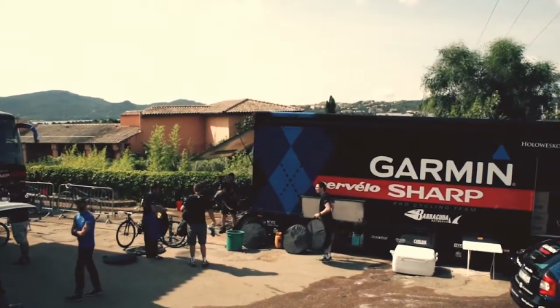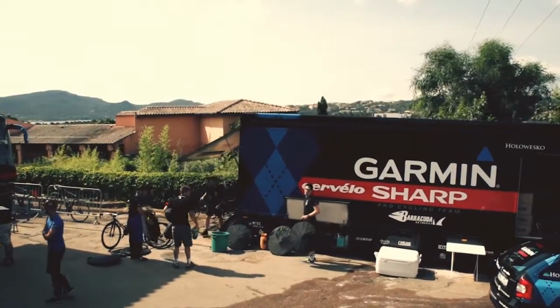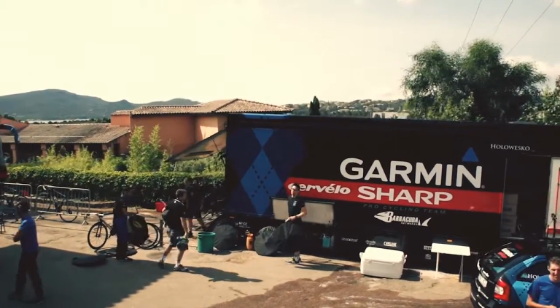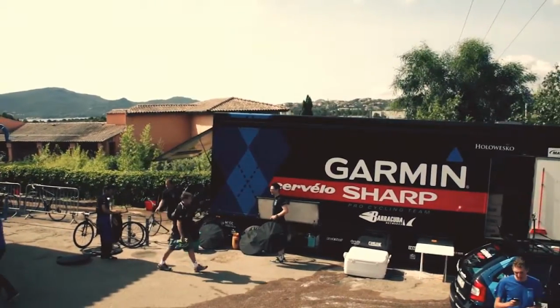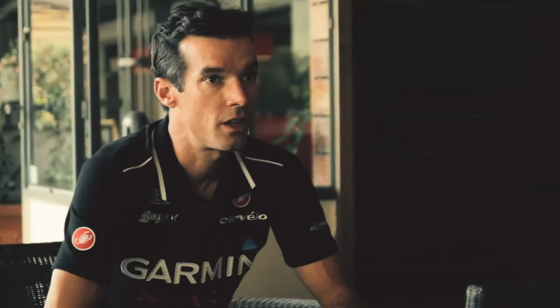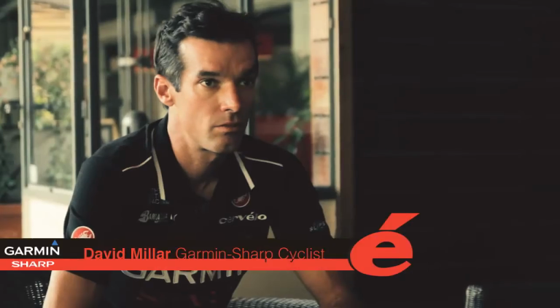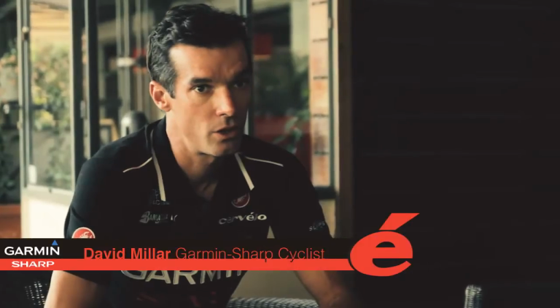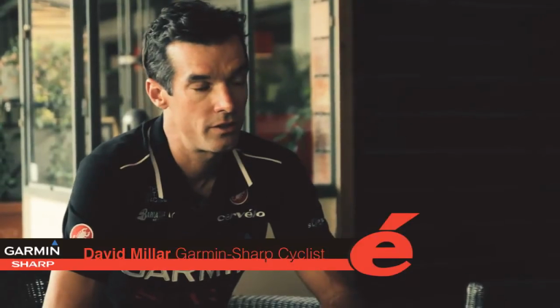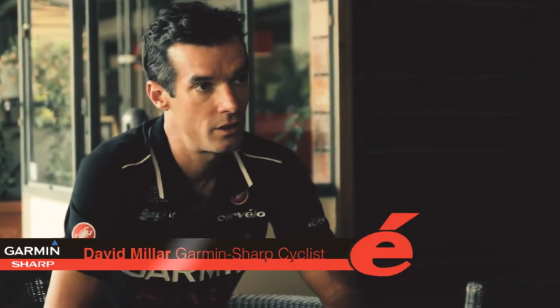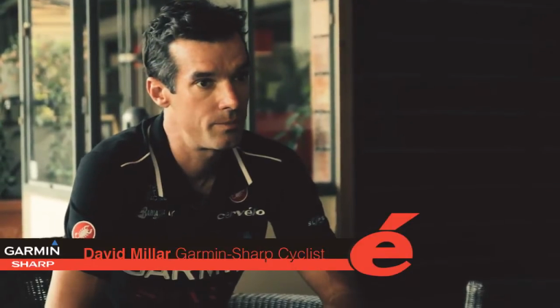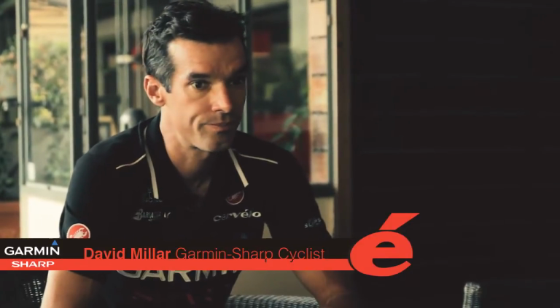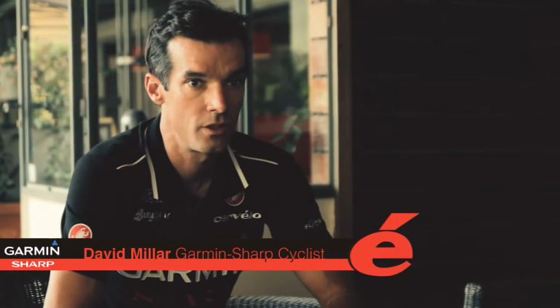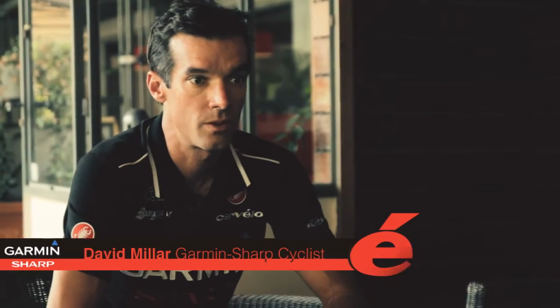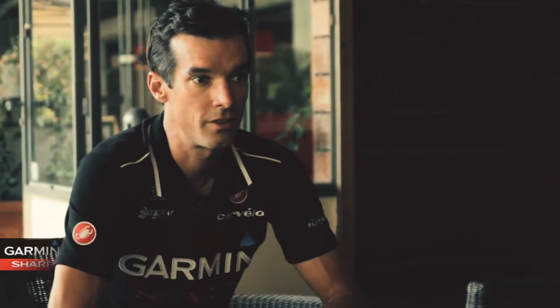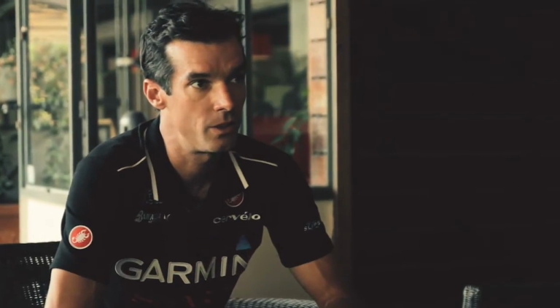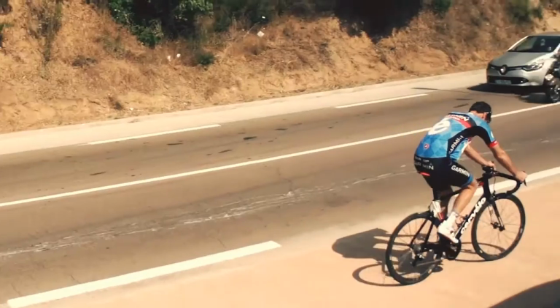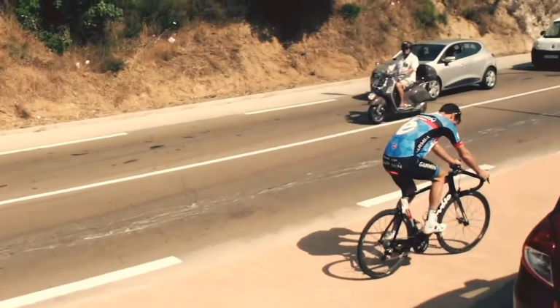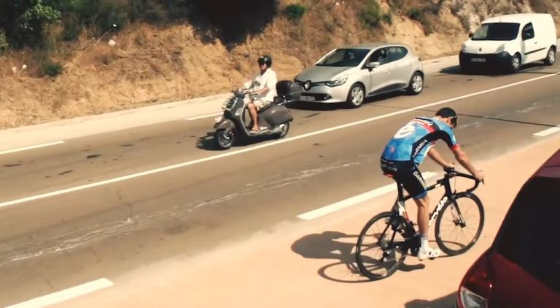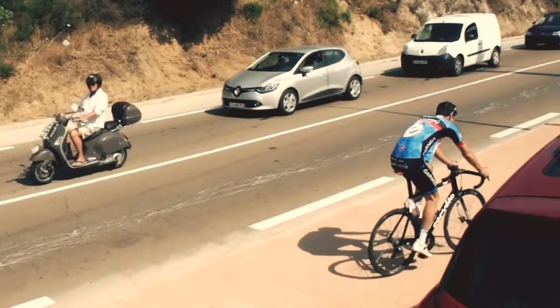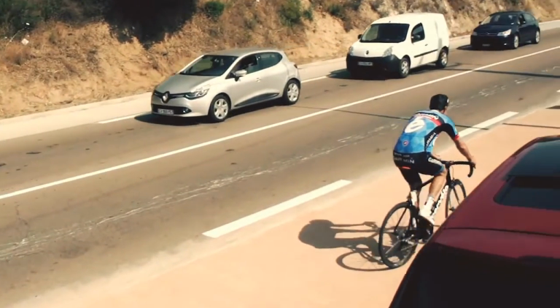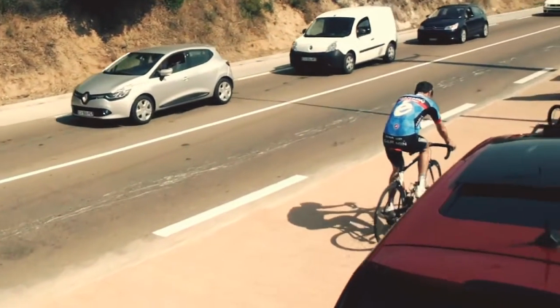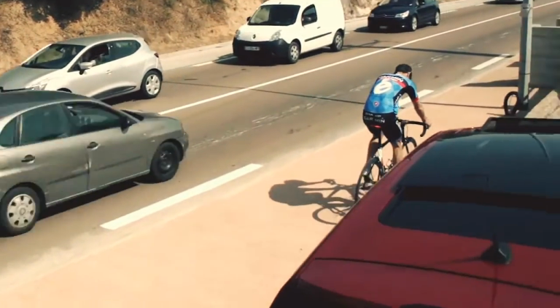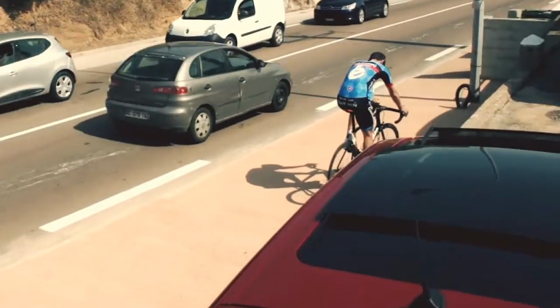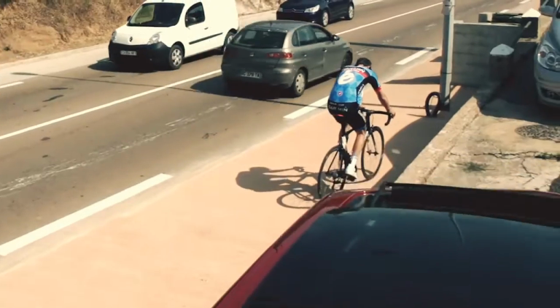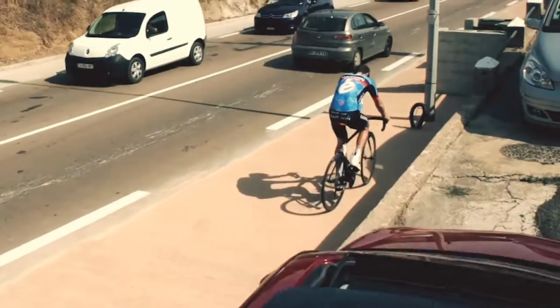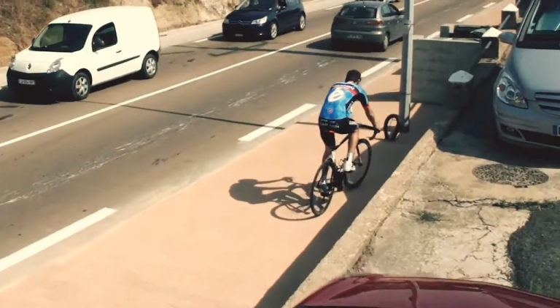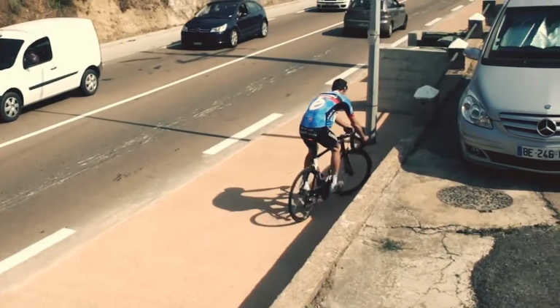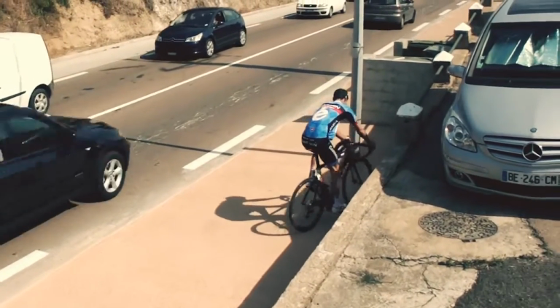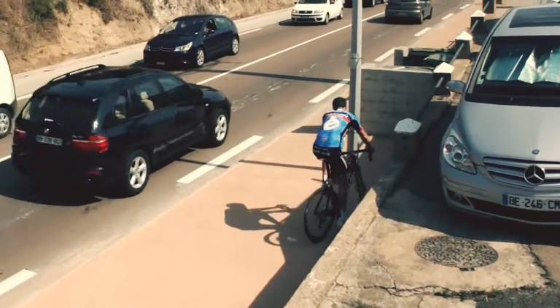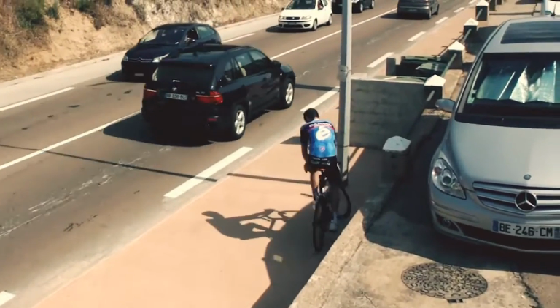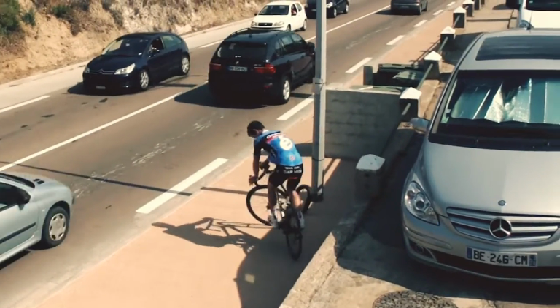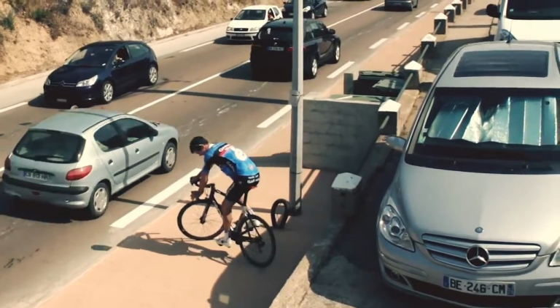I'm on the S5 throughout the whole race, and usually with the Mavic 60 wheels — the new wheels — it's a pretty cool bike. It's one of the bikes that other pros actually come up and comment on.